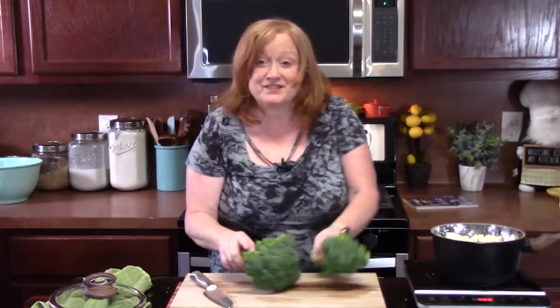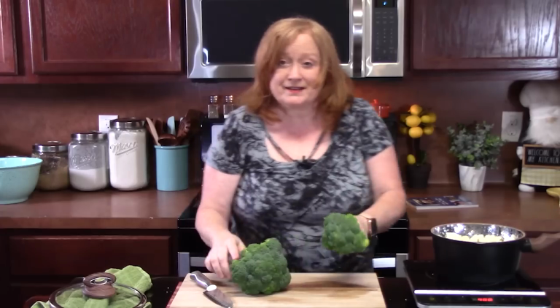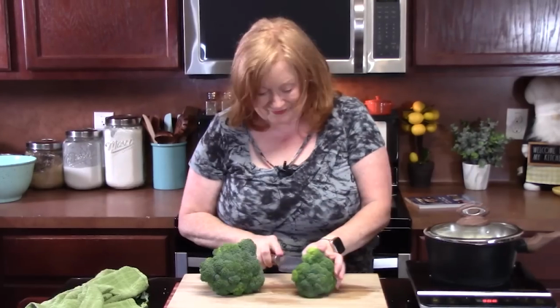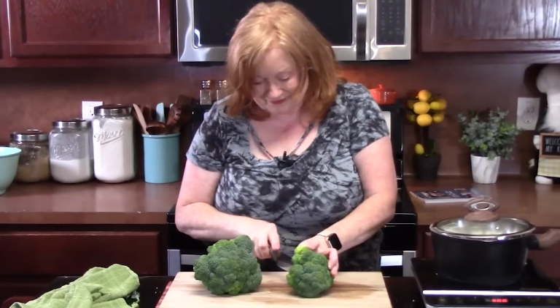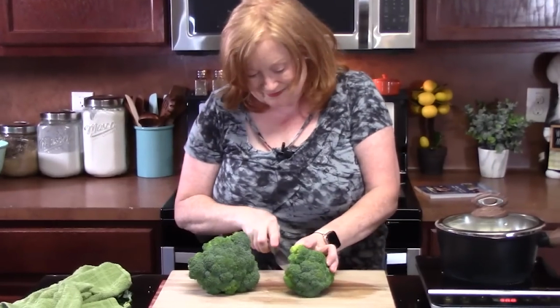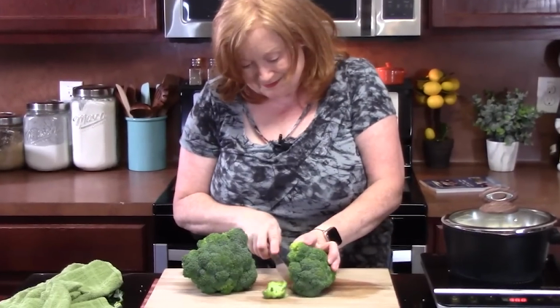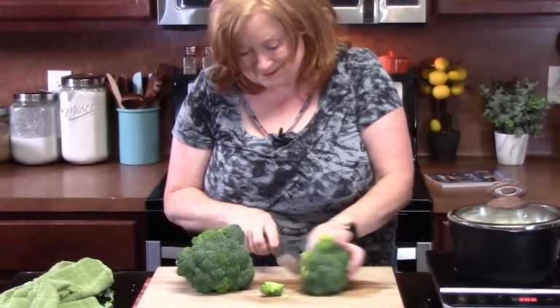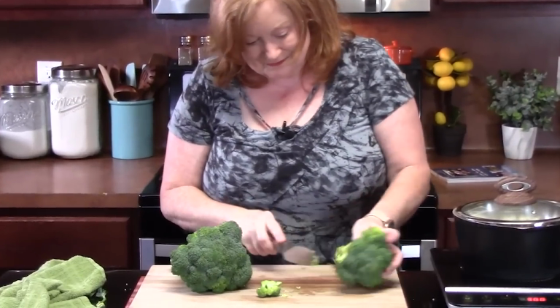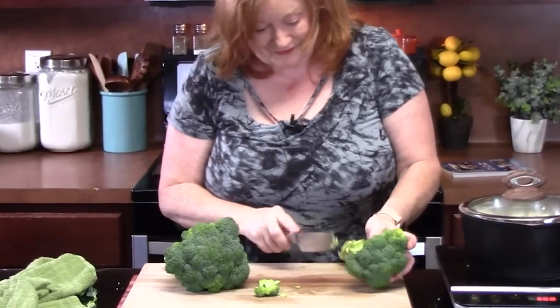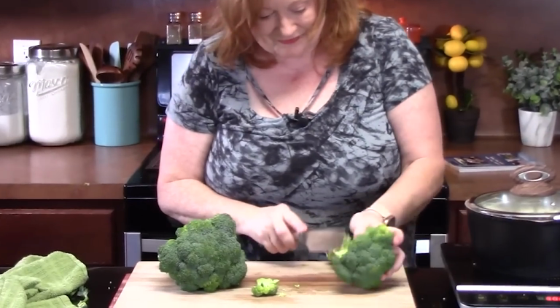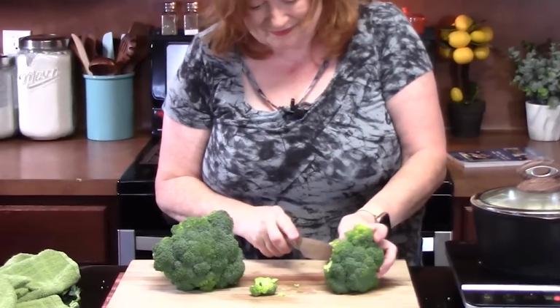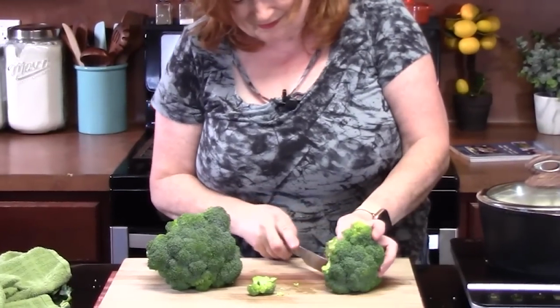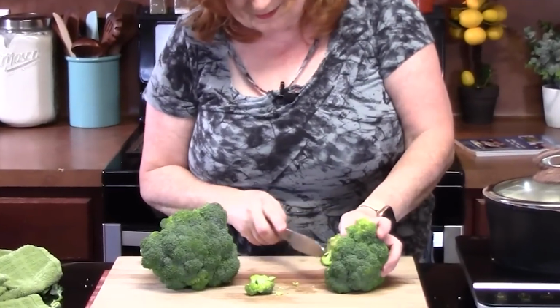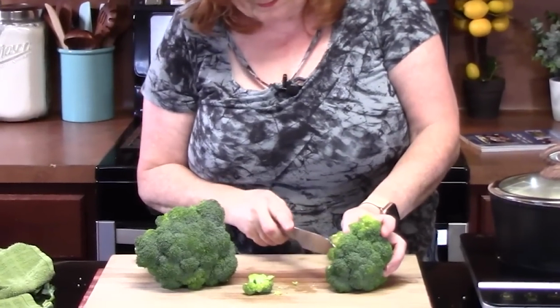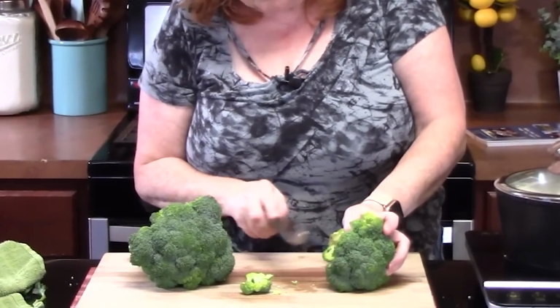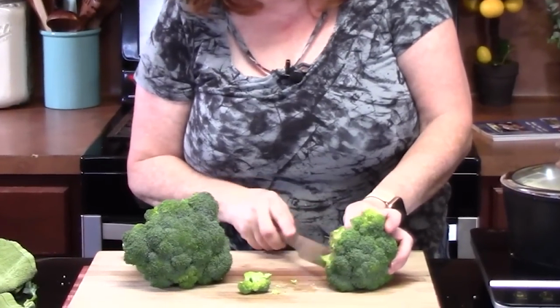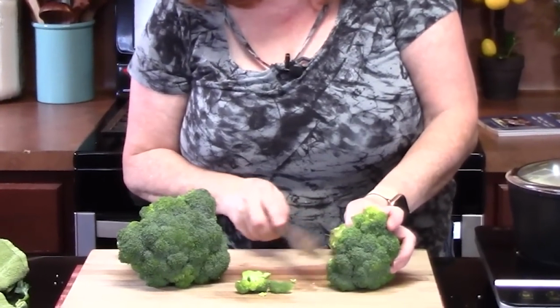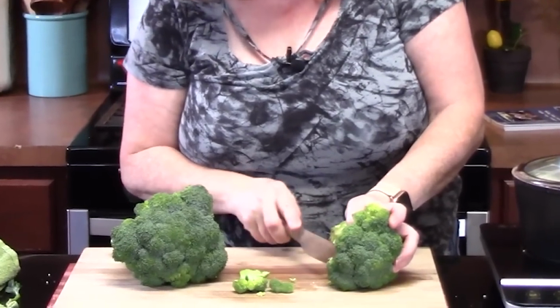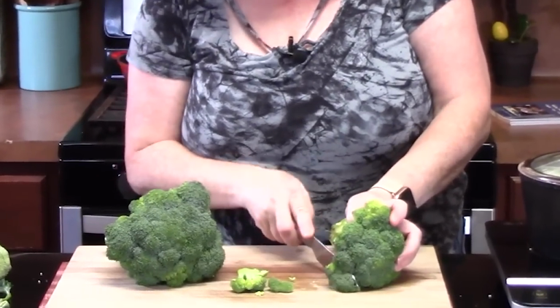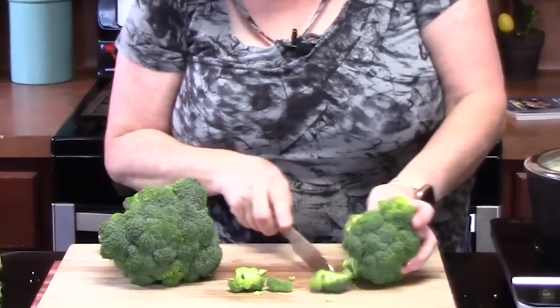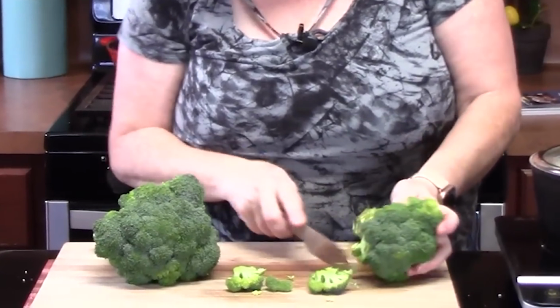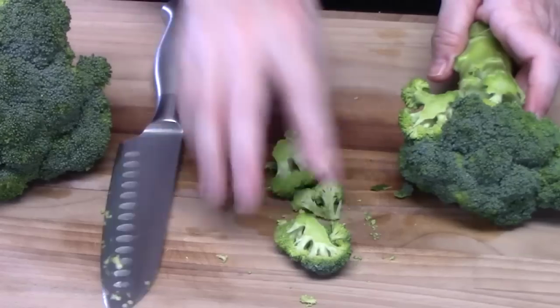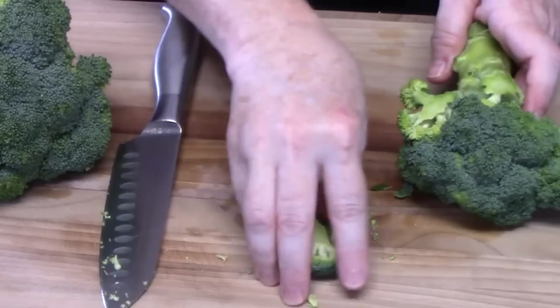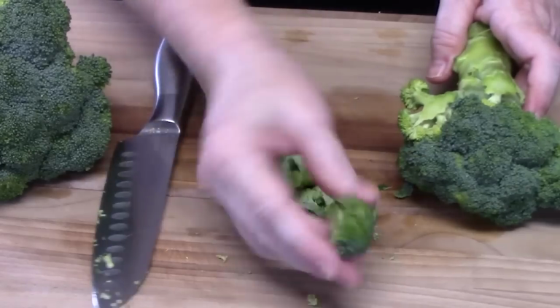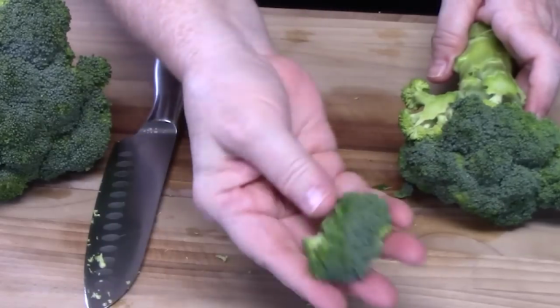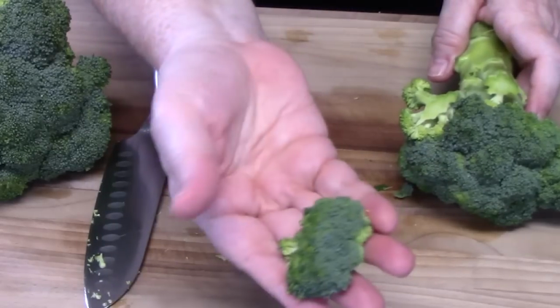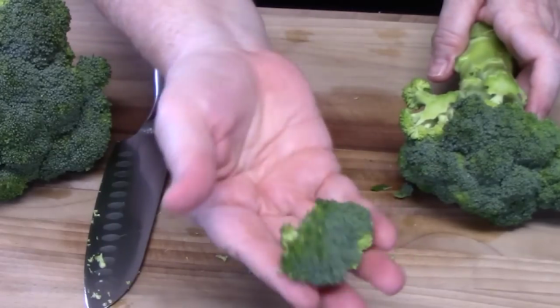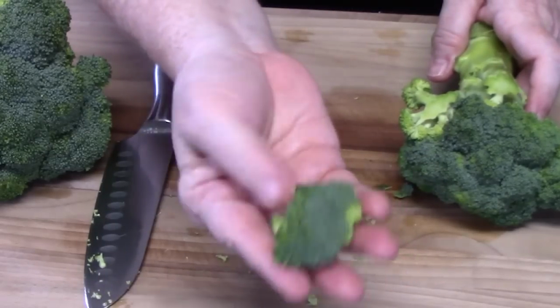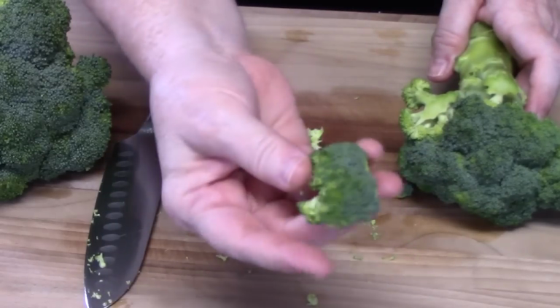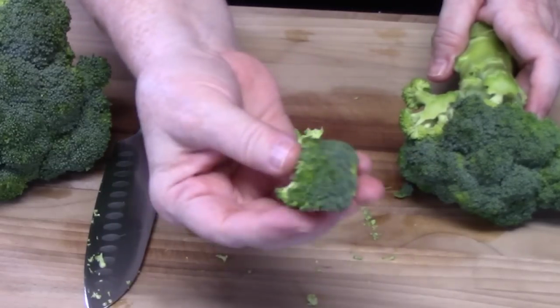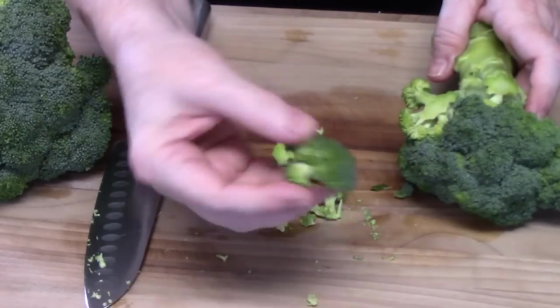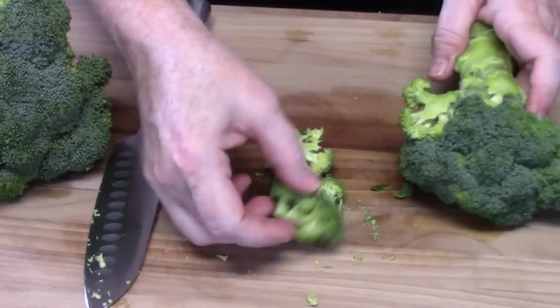Let's go ahead and get these started. When that's done, we can pull these out and then steam these. That's about the size we're looking for.